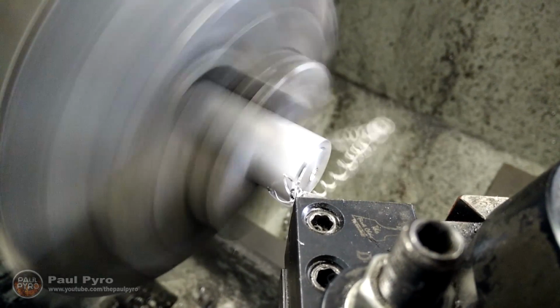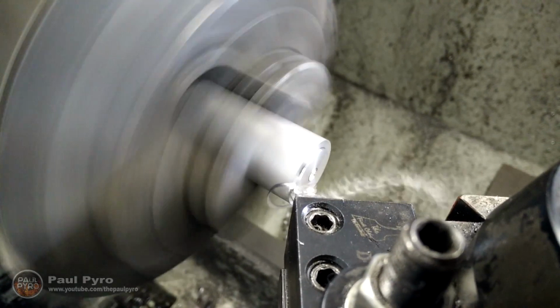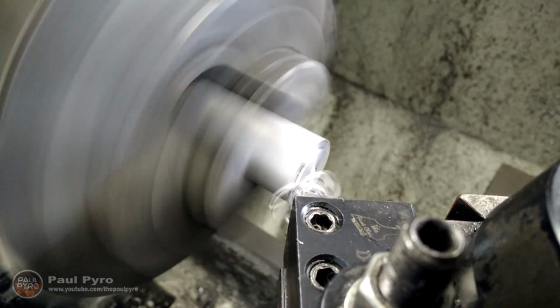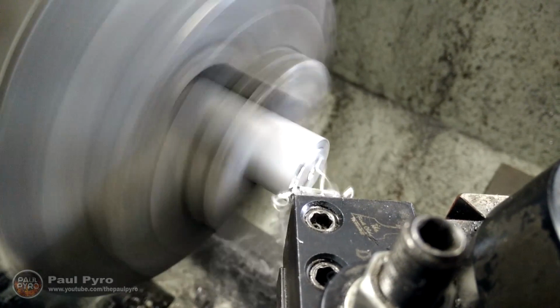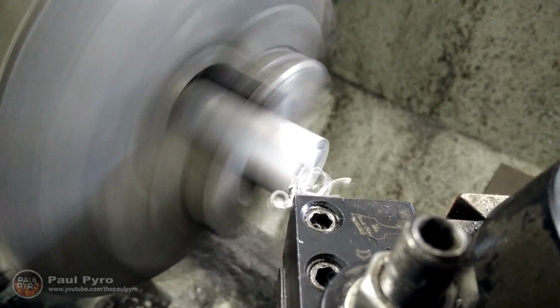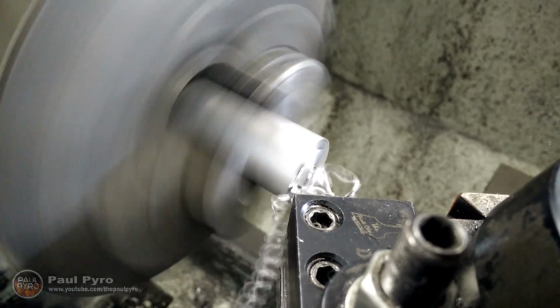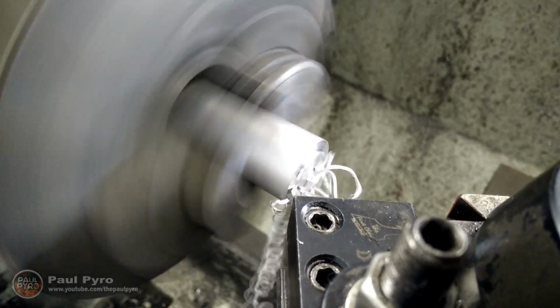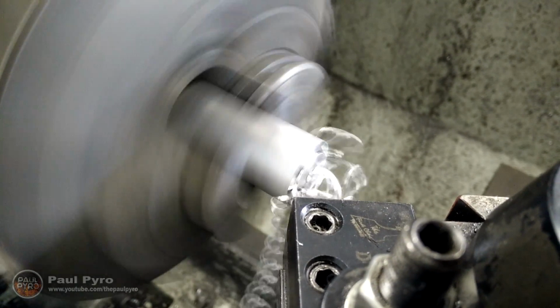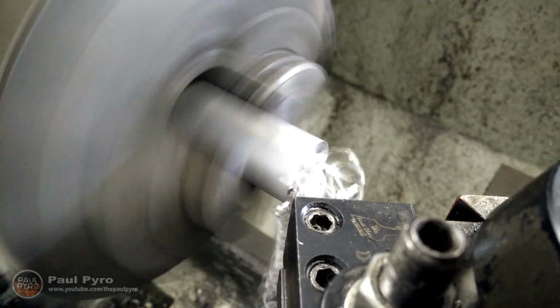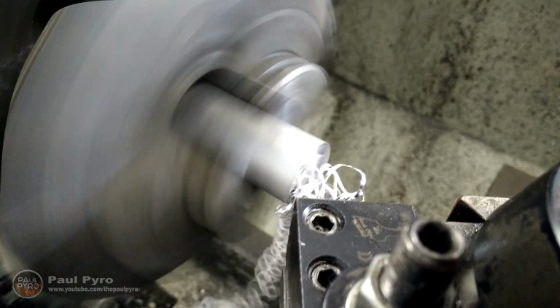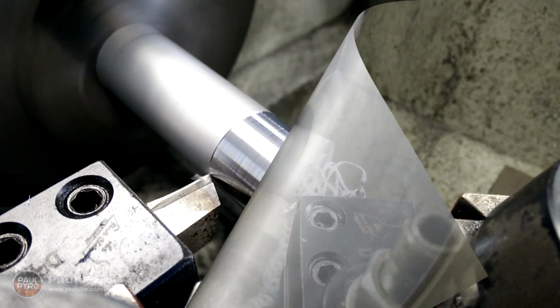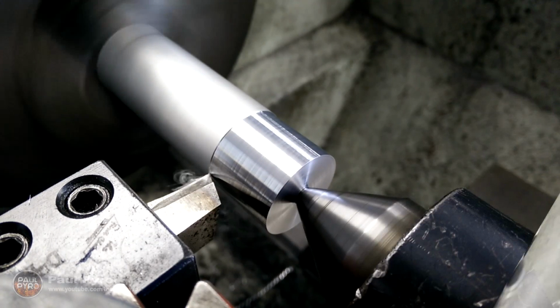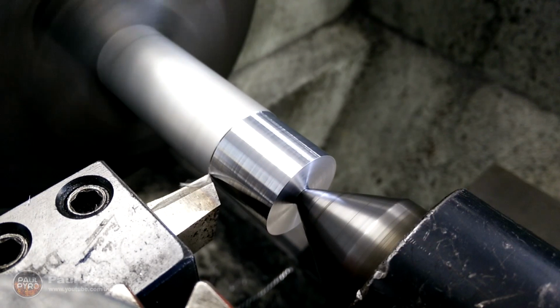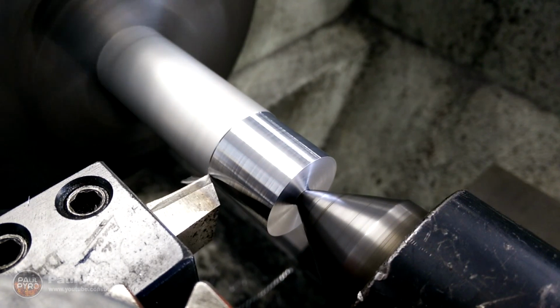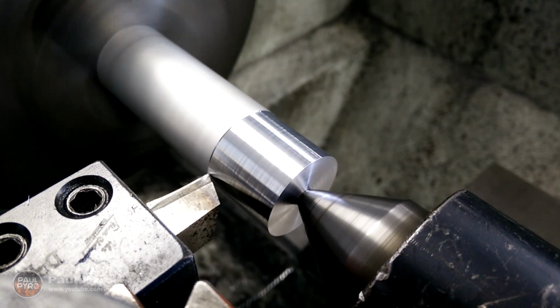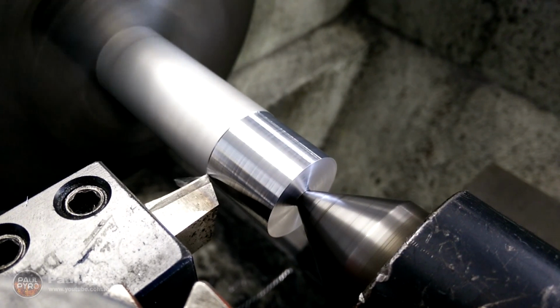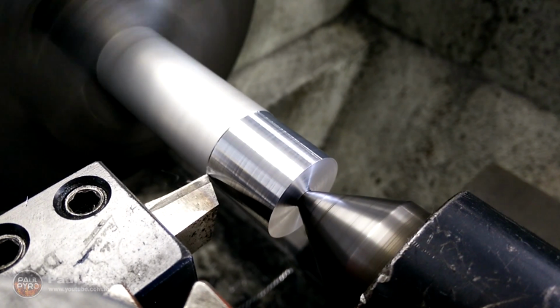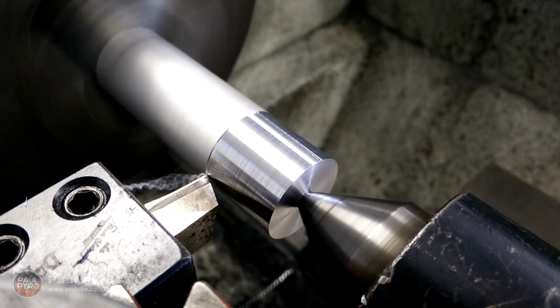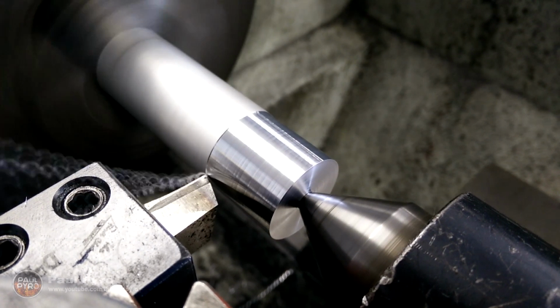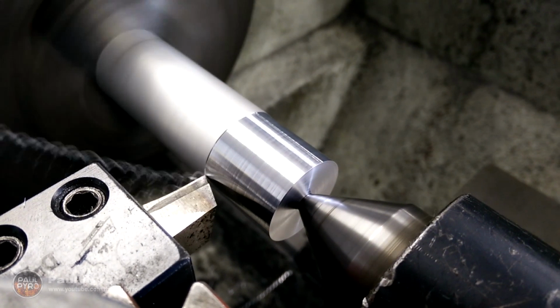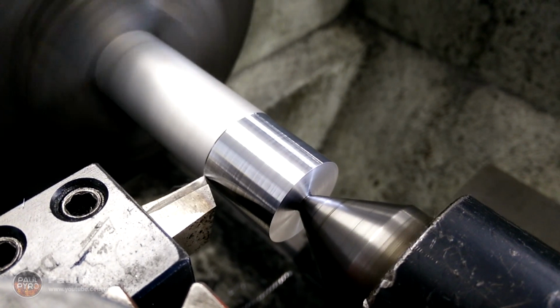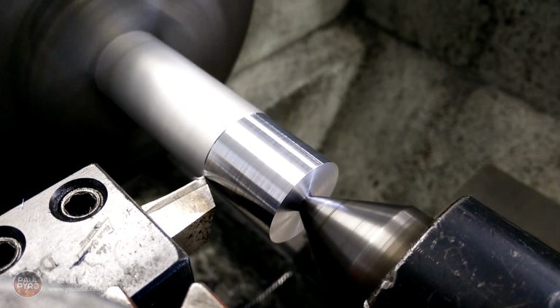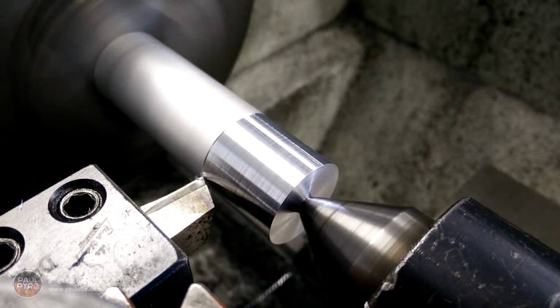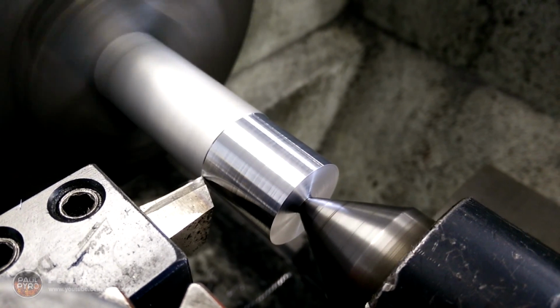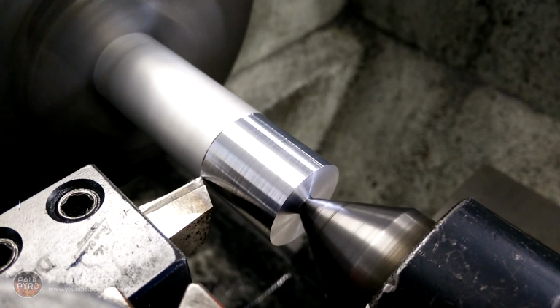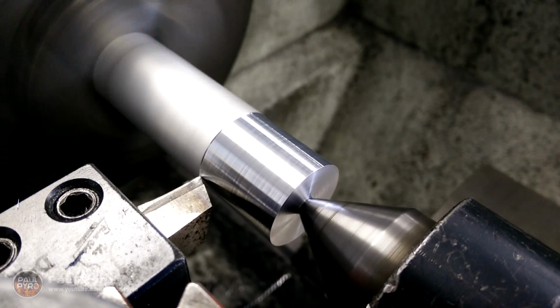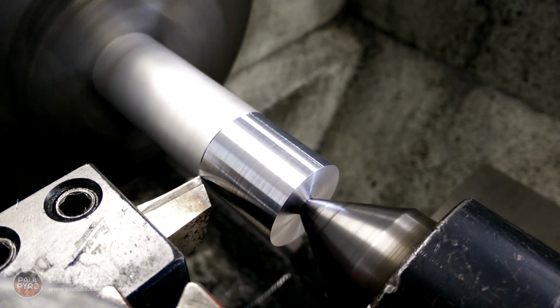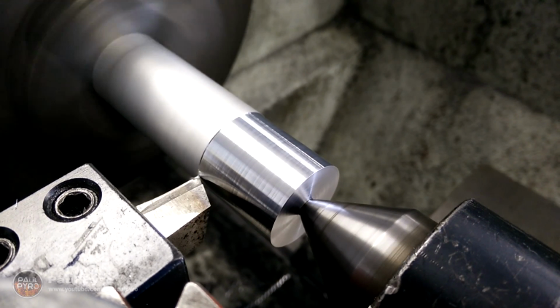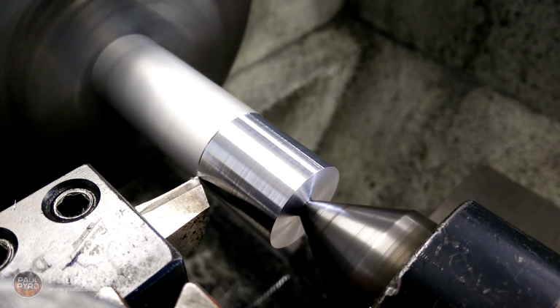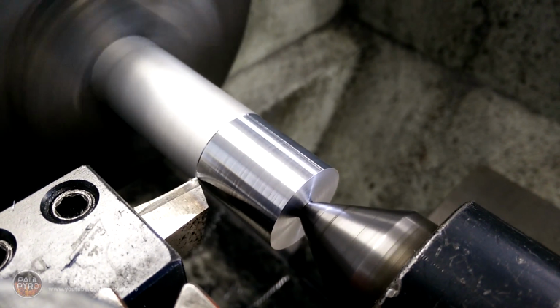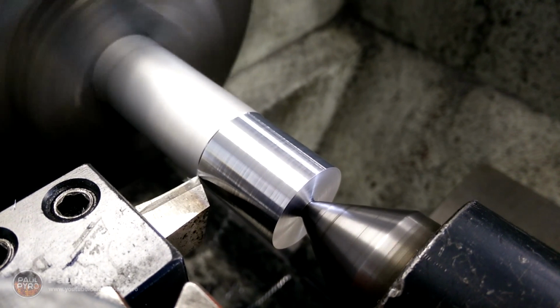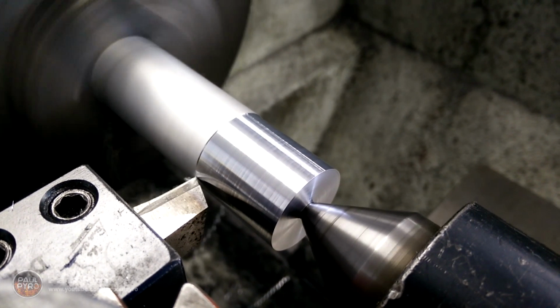Right here I am doing a quick end face to make sure the end is nice and smooth and polished. I don't know what it is, but cutting aluminum on a high speed lathe is just so amazing — the rough material instantly turns into clean polished metal.